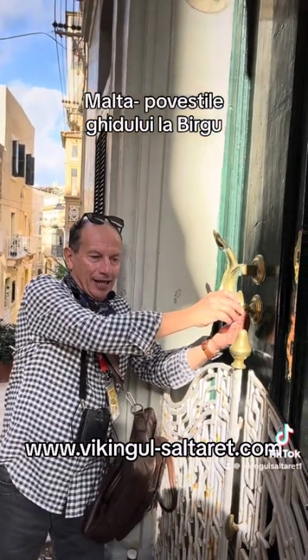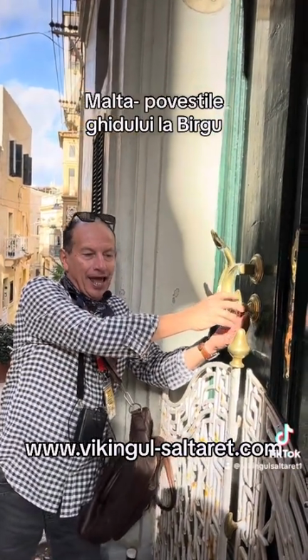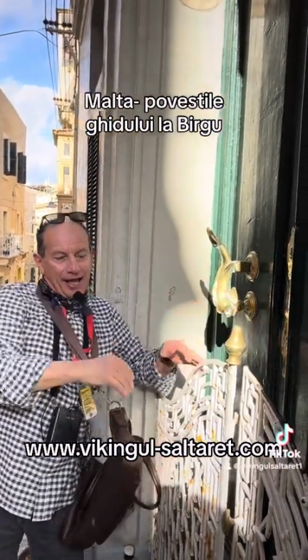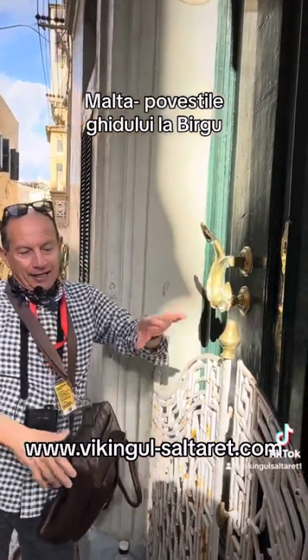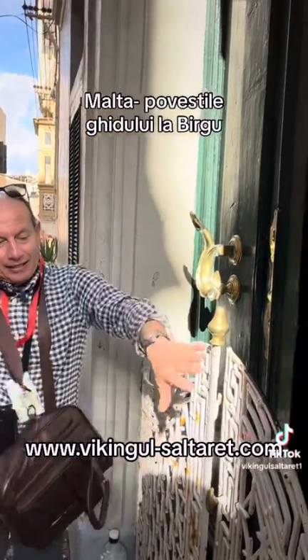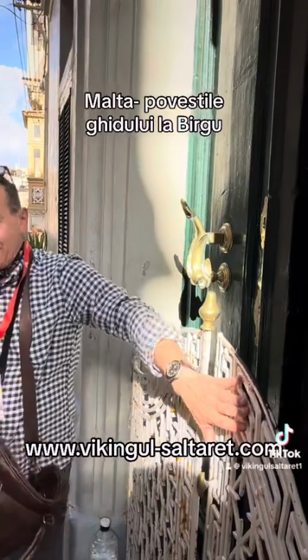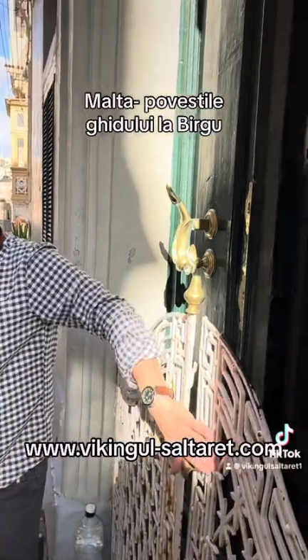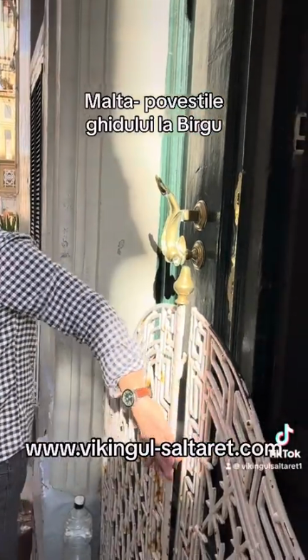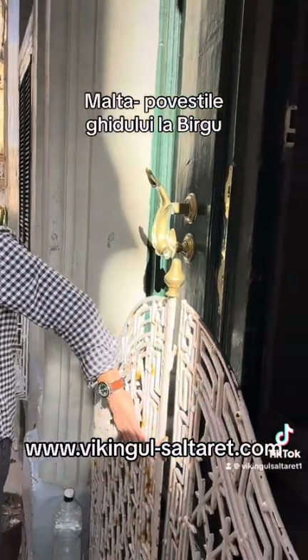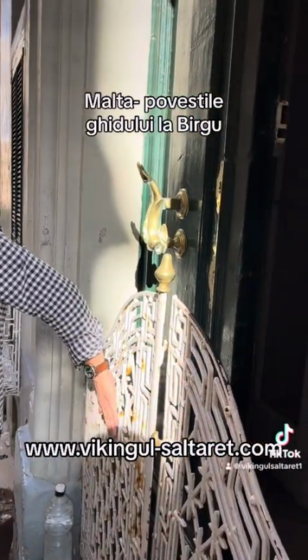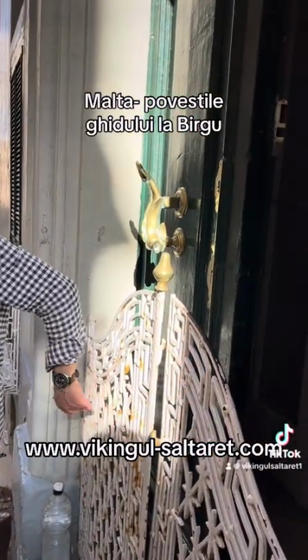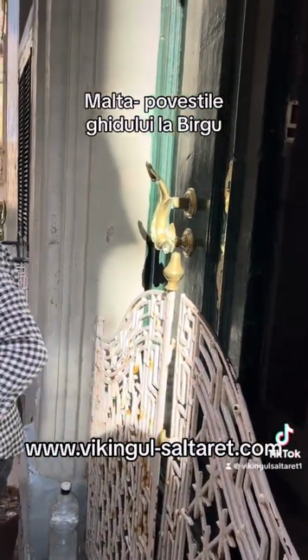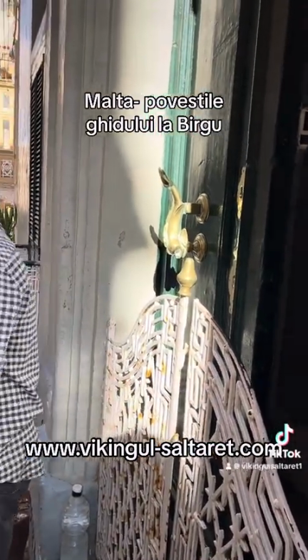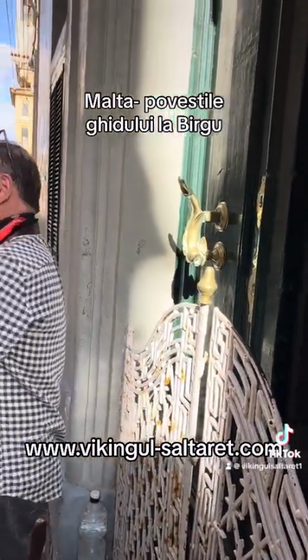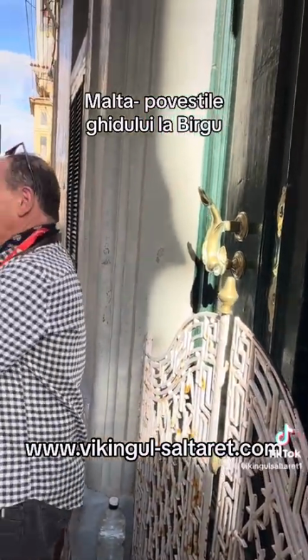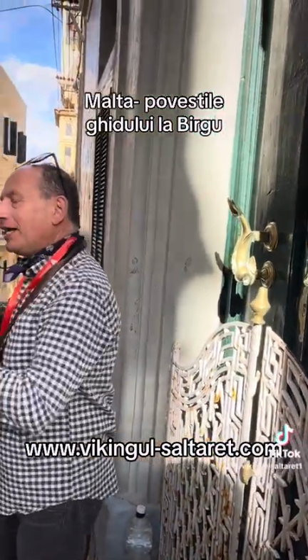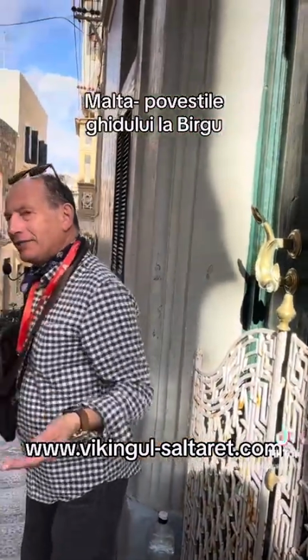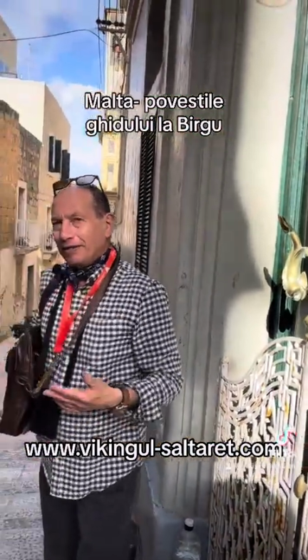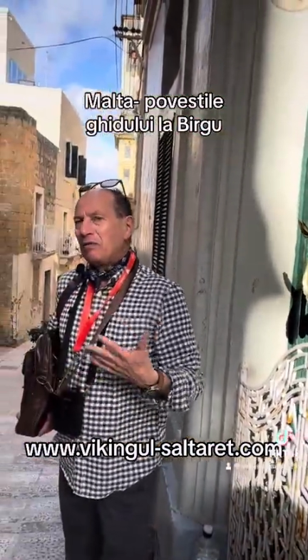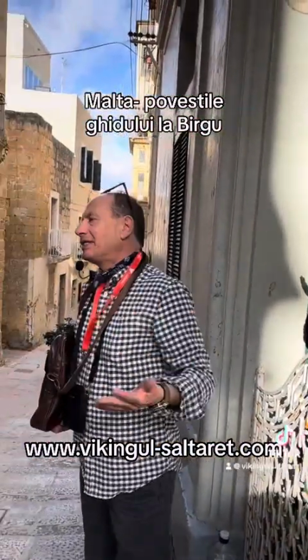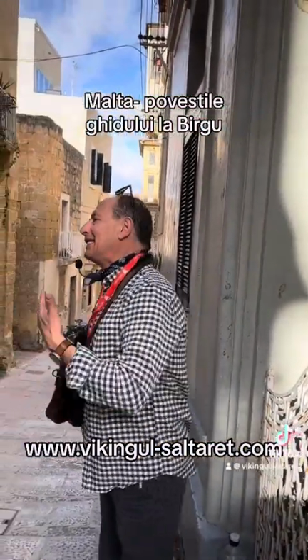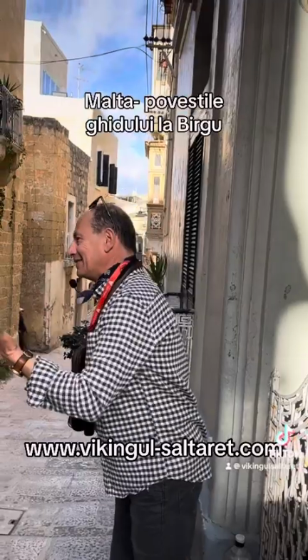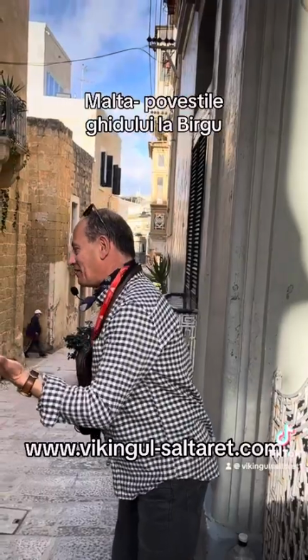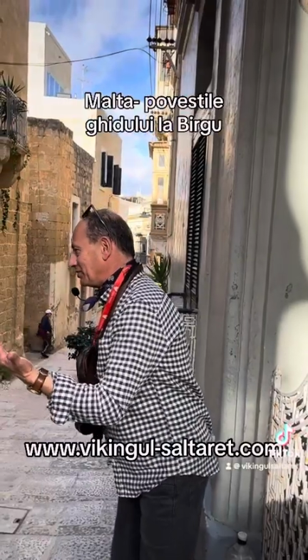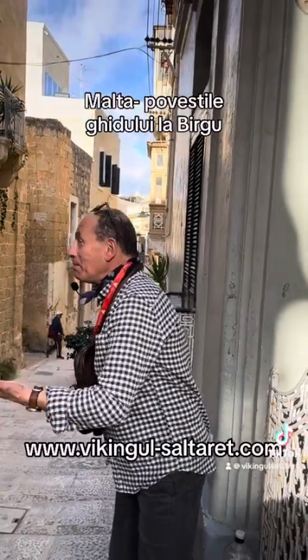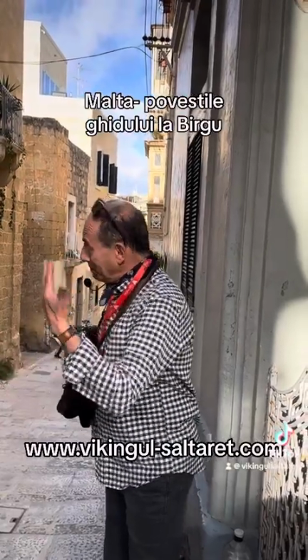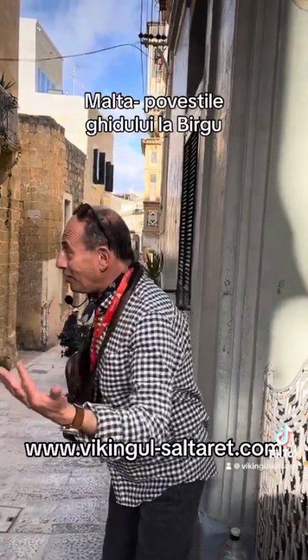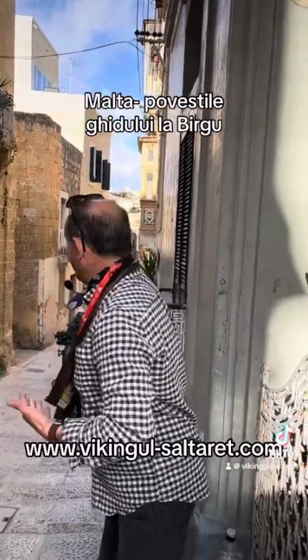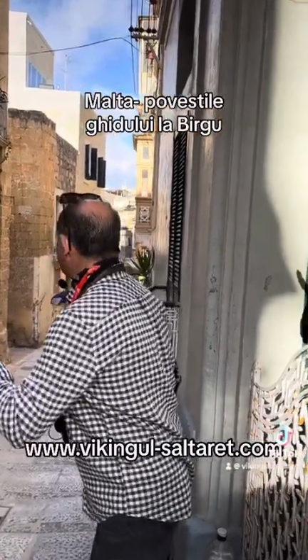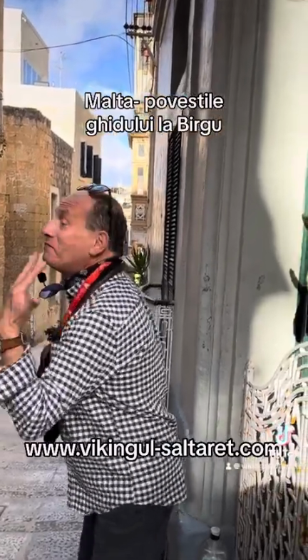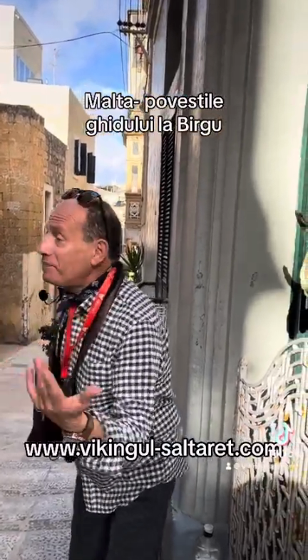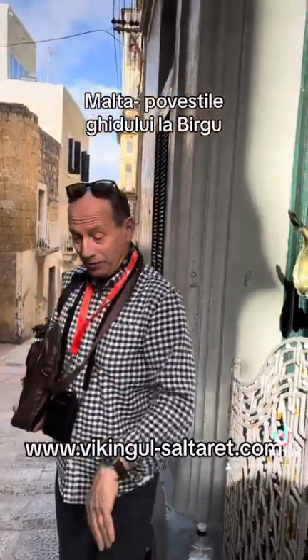And then there is this grill, this gate. This gate, nowadays, doesn't have a function. But before, it used to be very important — until about 80 years ago.